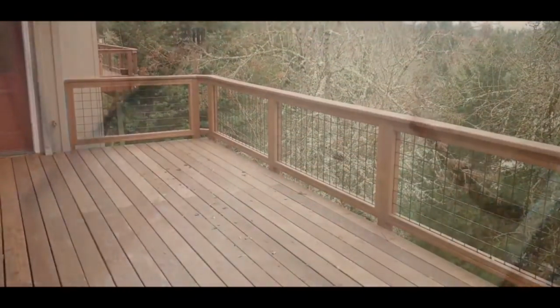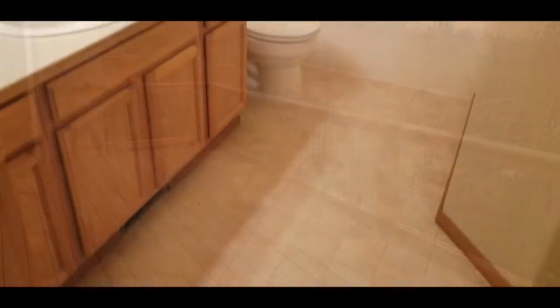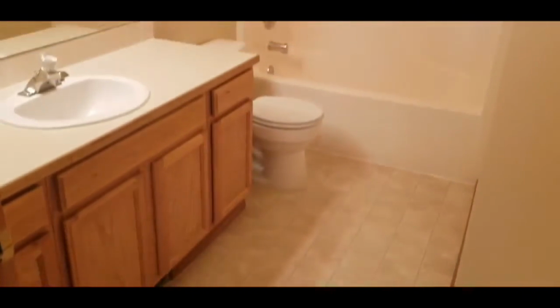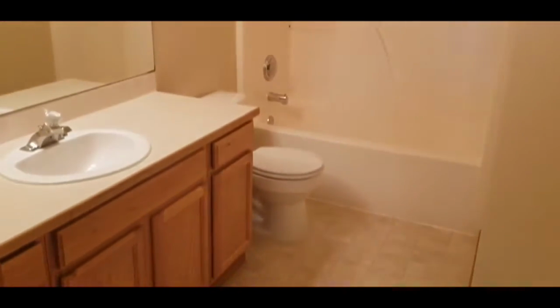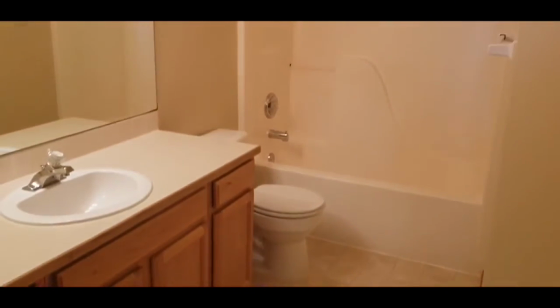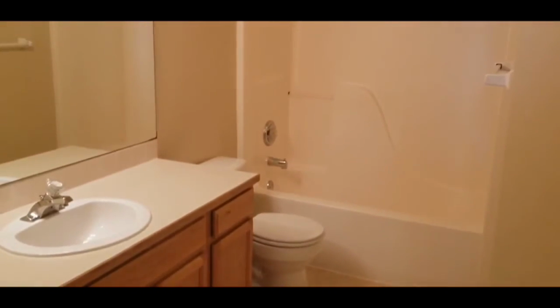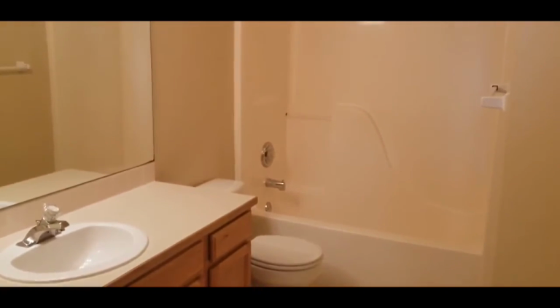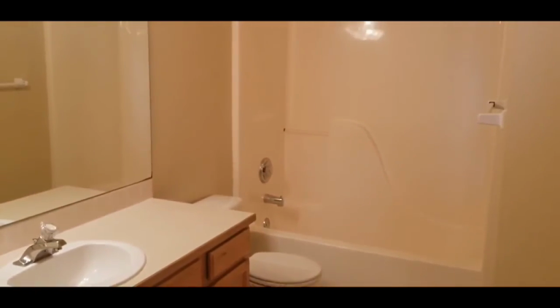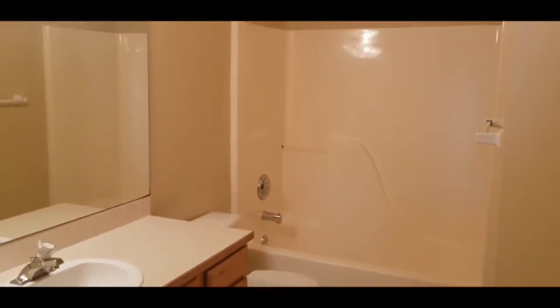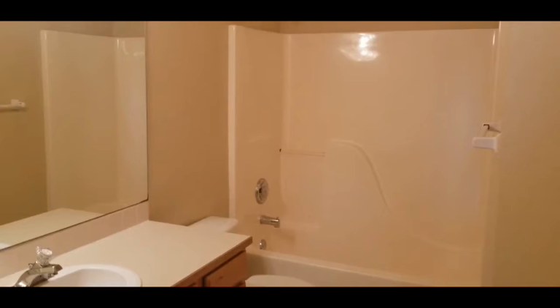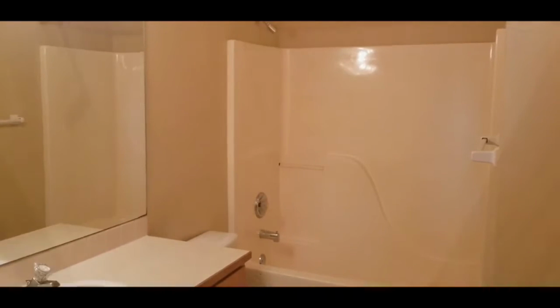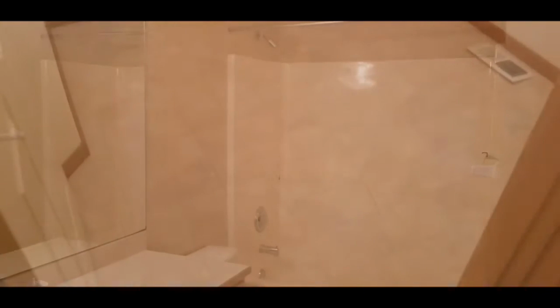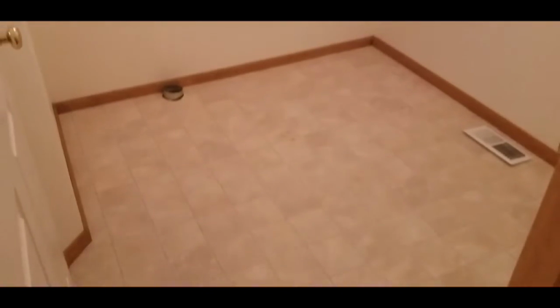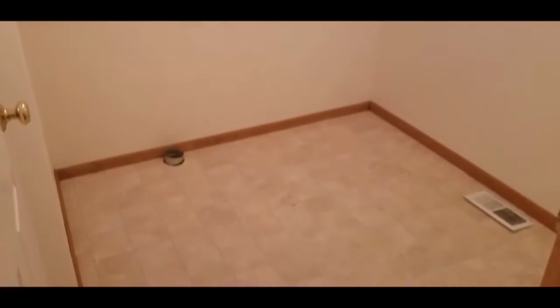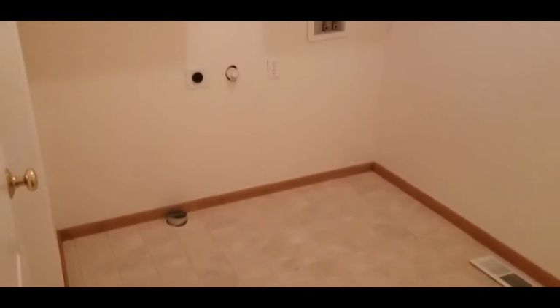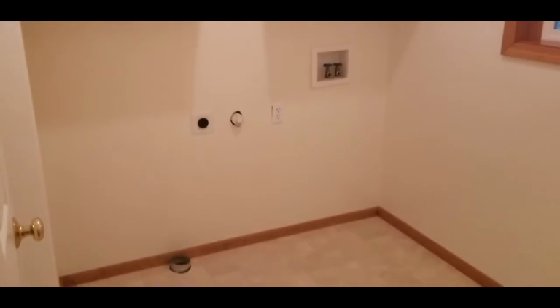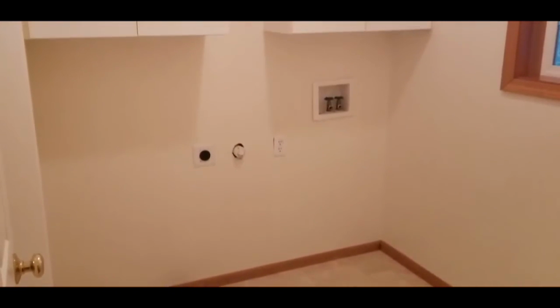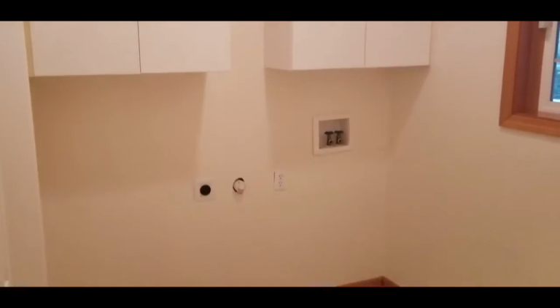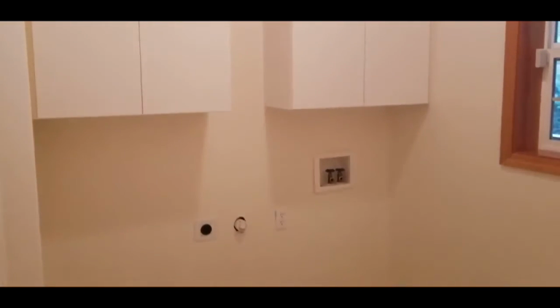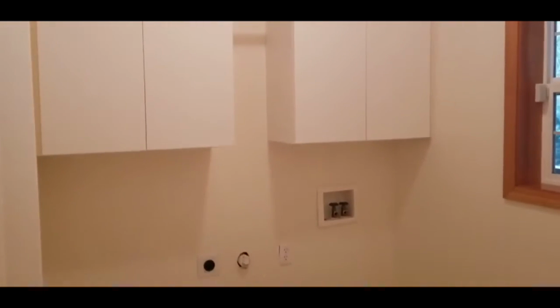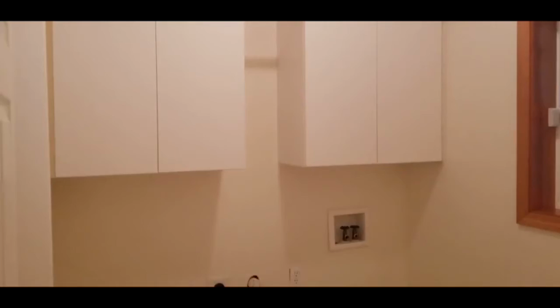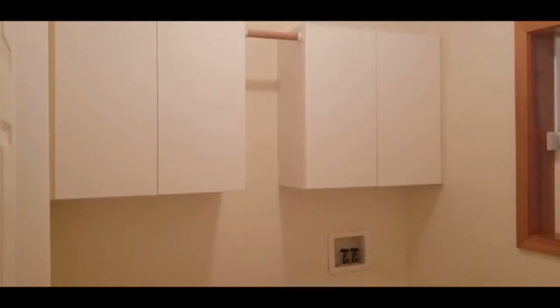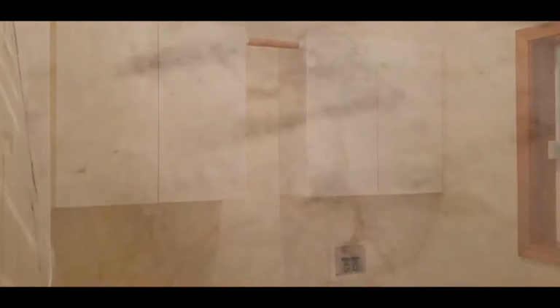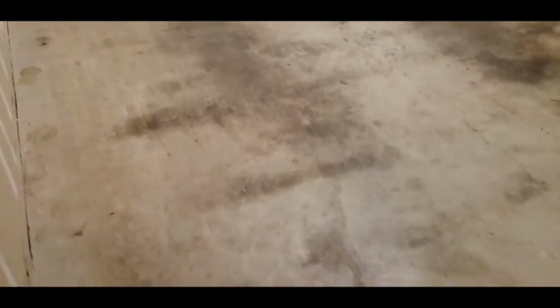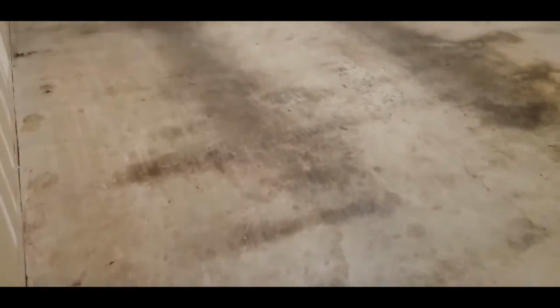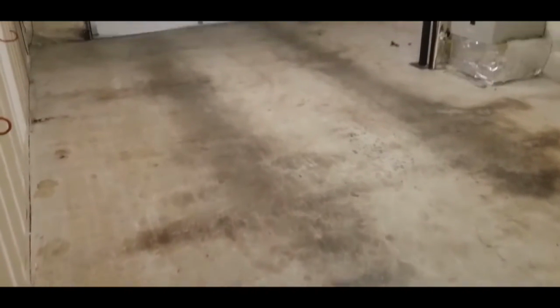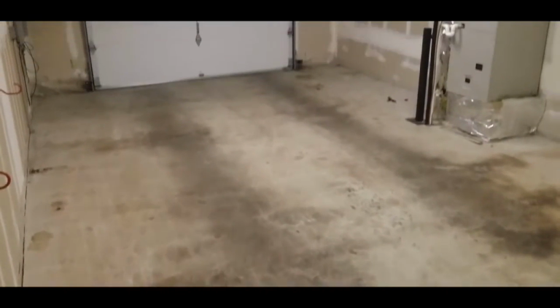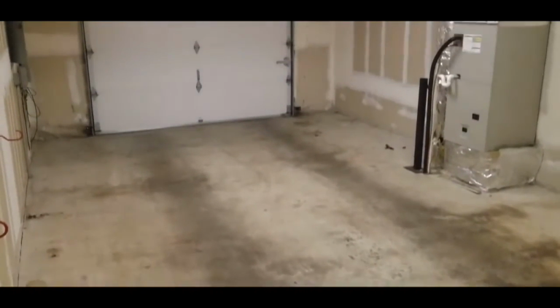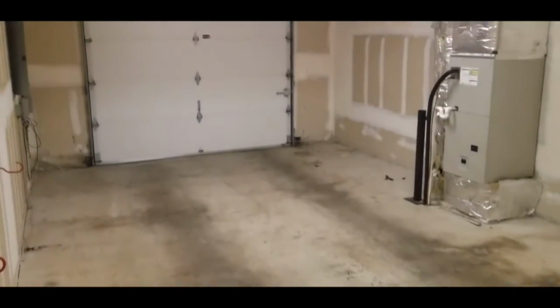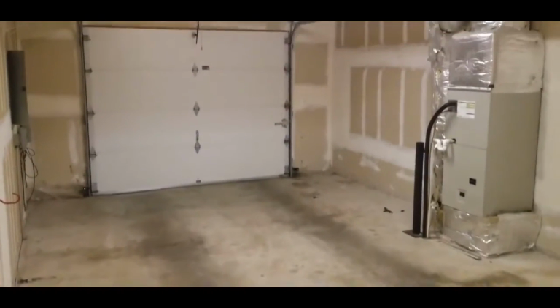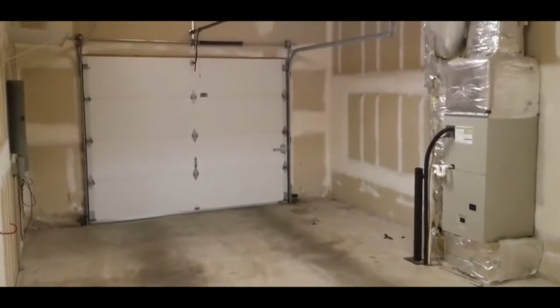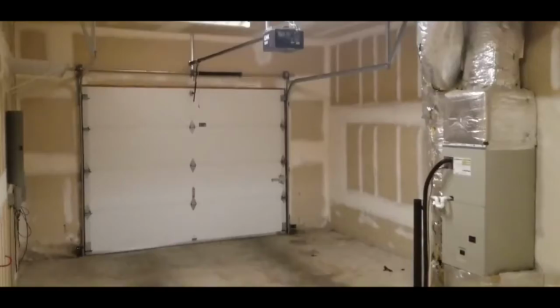The first full bathroom is on the downstairs floor. The laundry room has washer and dryer hookups and cabinets for storage. The single-car garage provides plenty of storage.